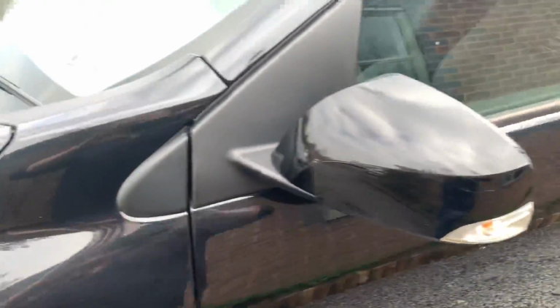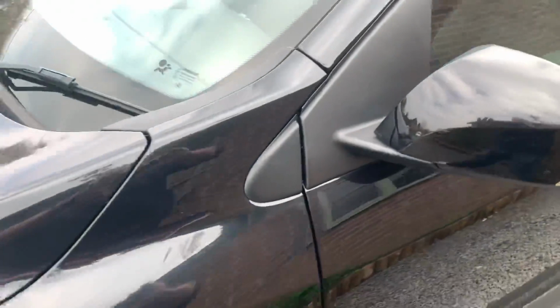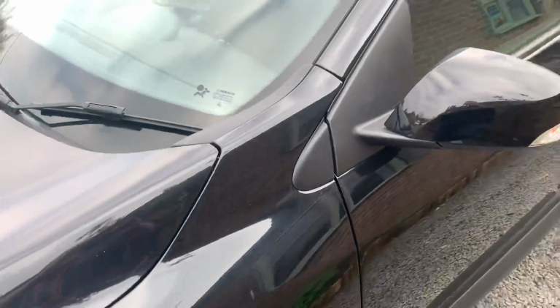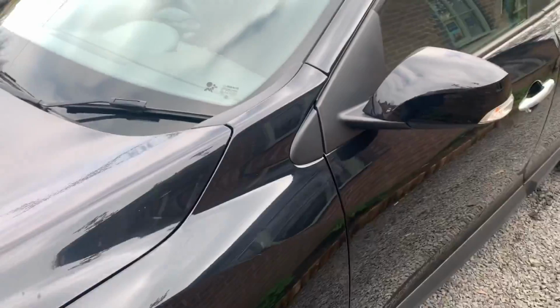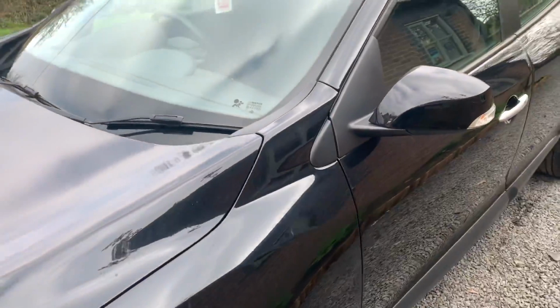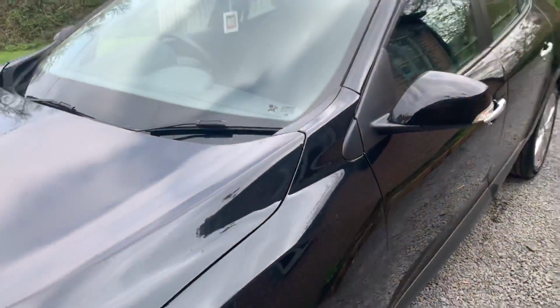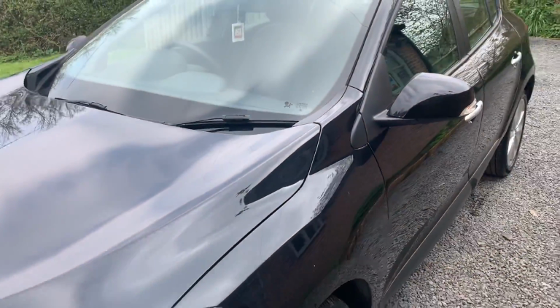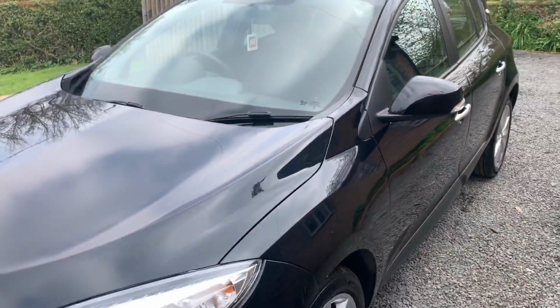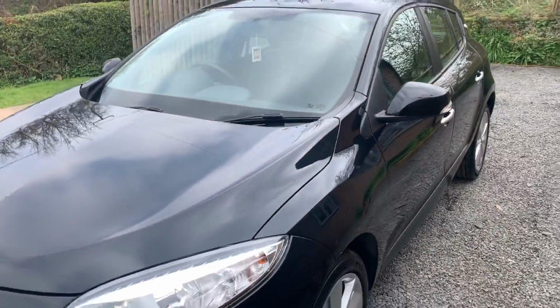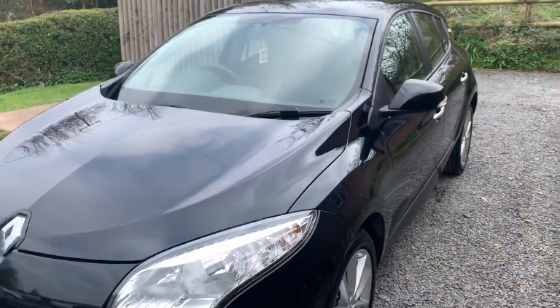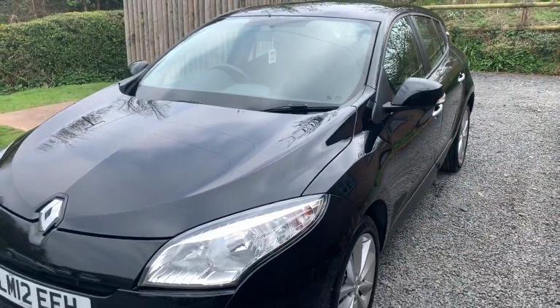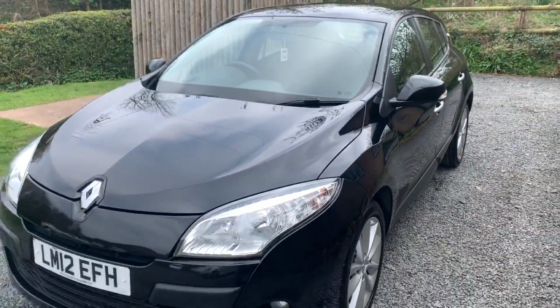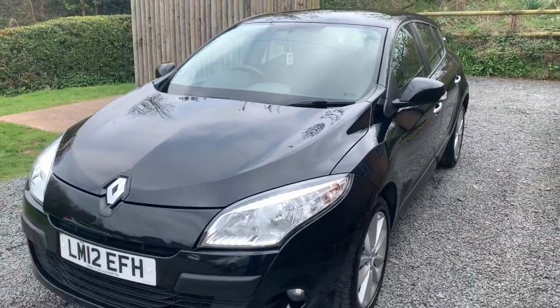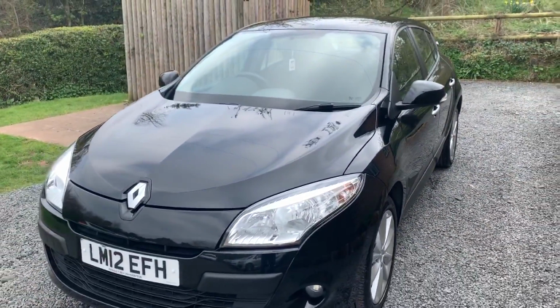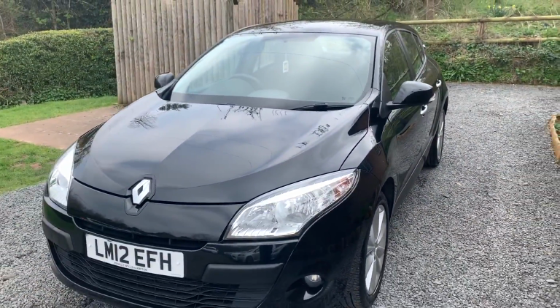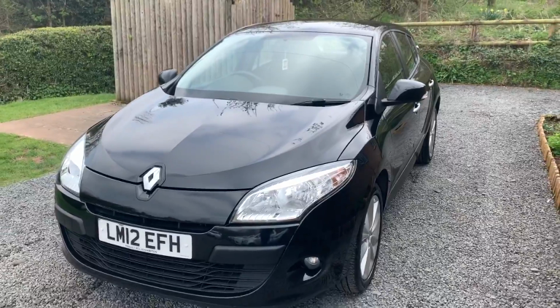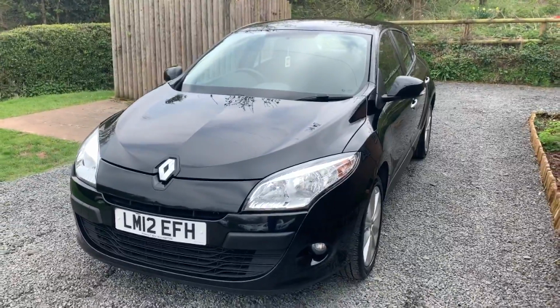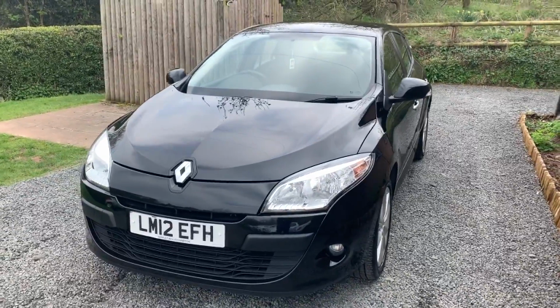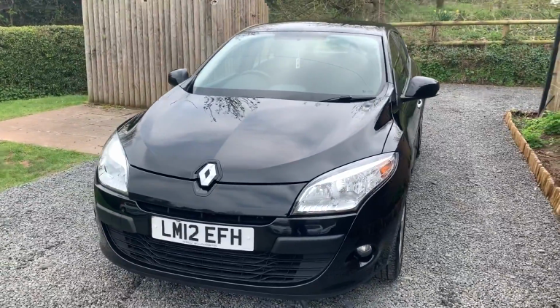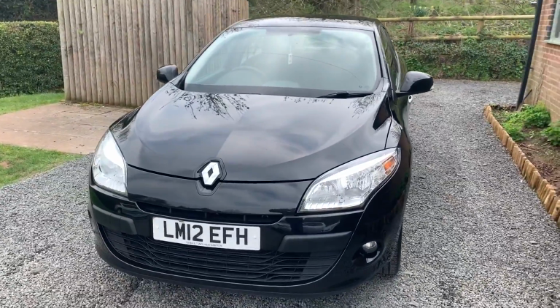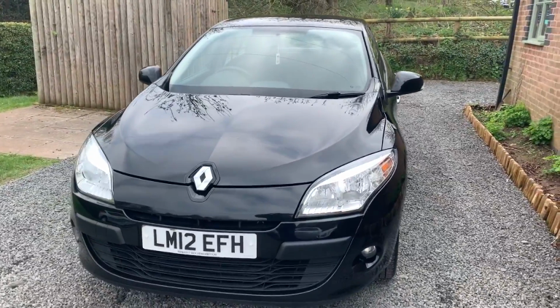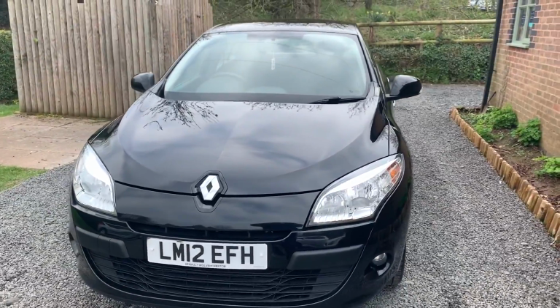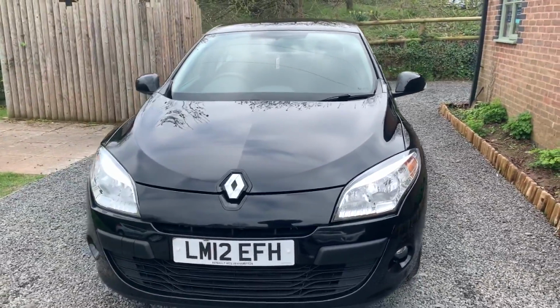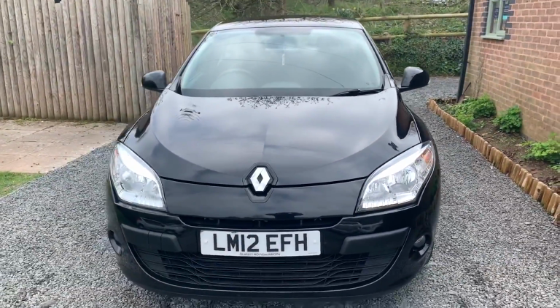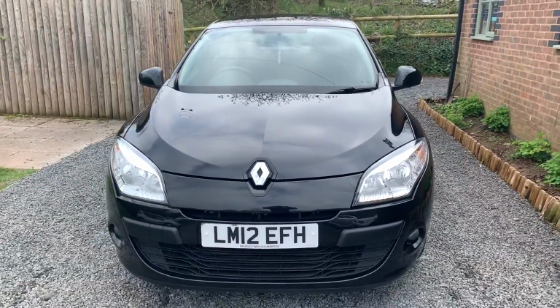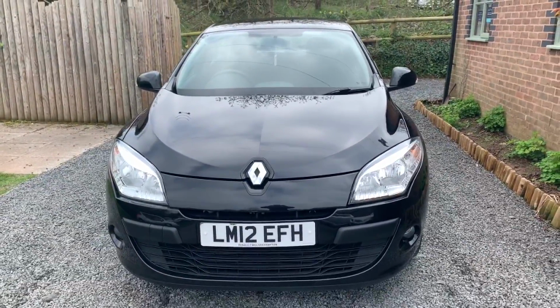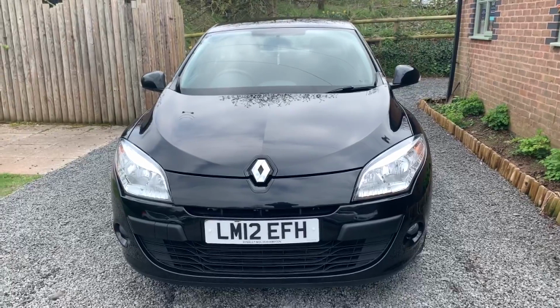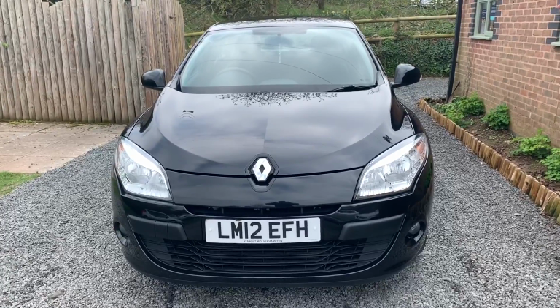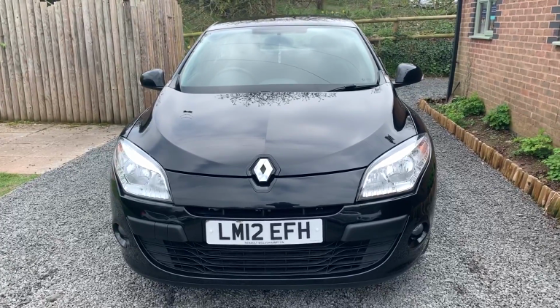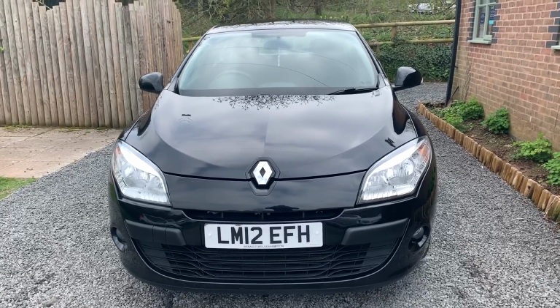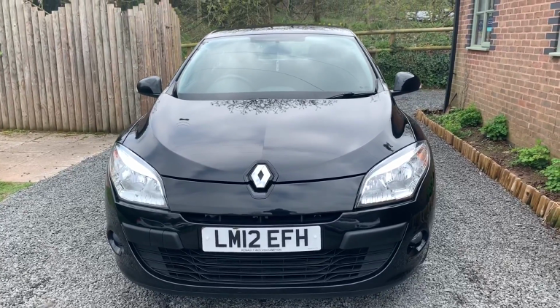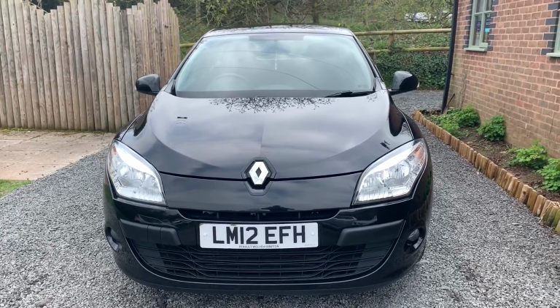If you would like to see more photographs please visit www.dunleycarsales.co.uk. We welcome part exchanges, finance can be arranged and finally thank you very much indeed for watching our video.